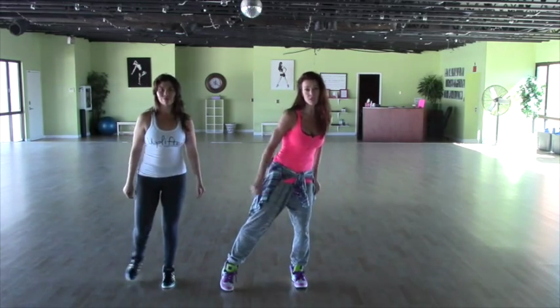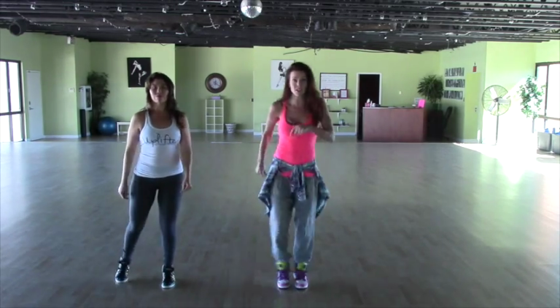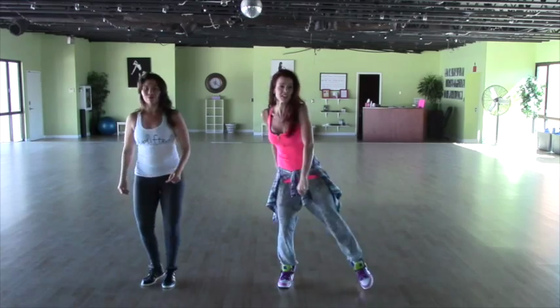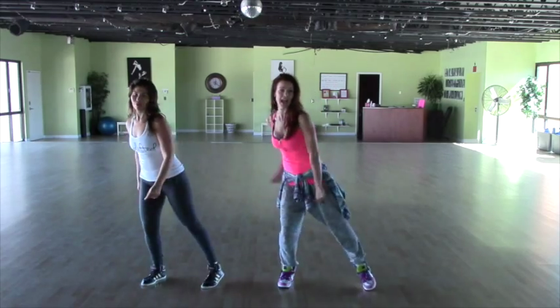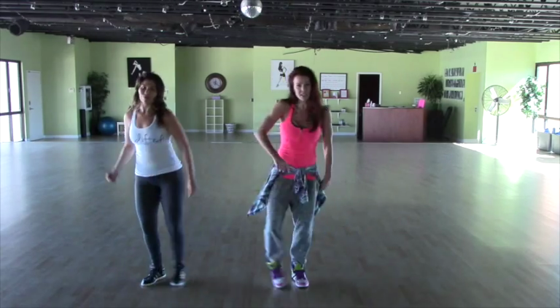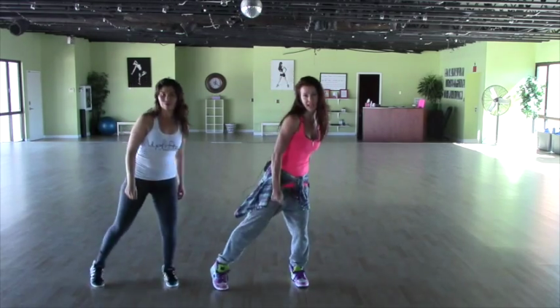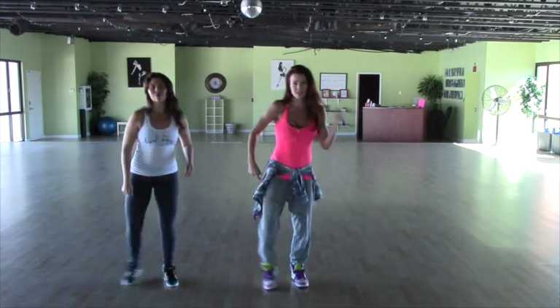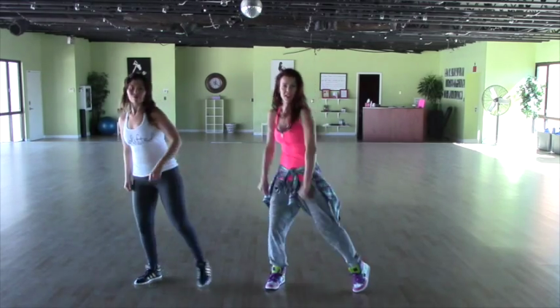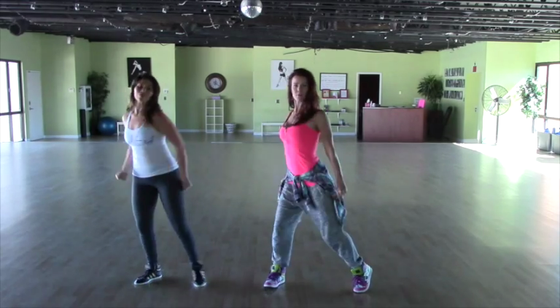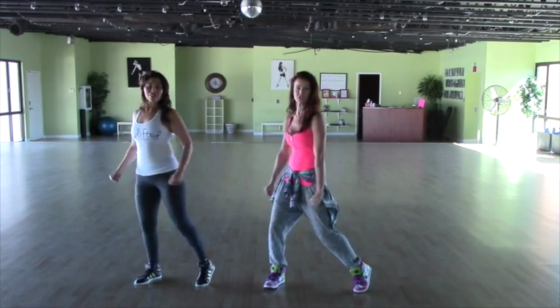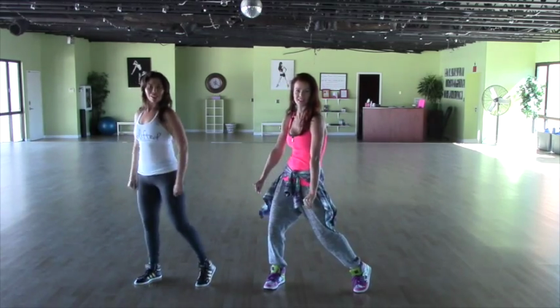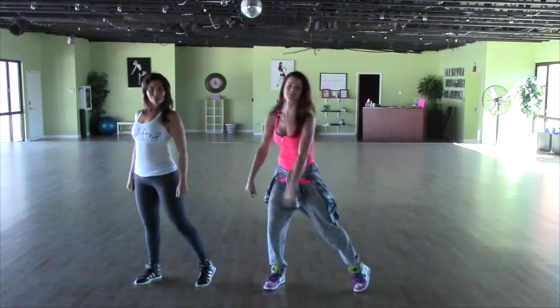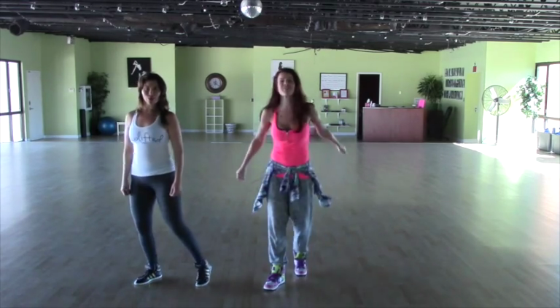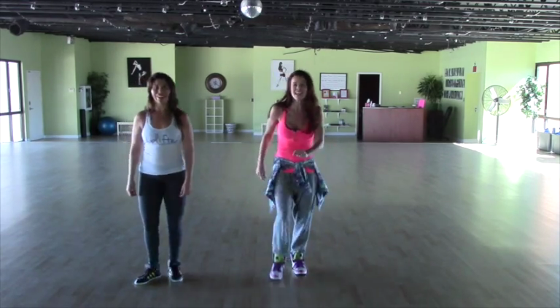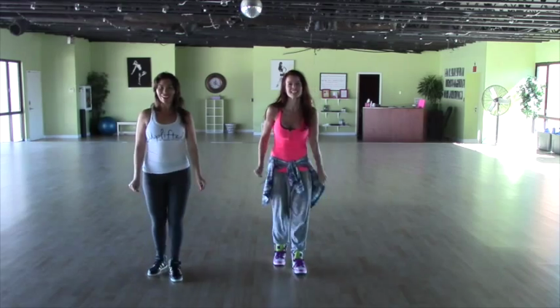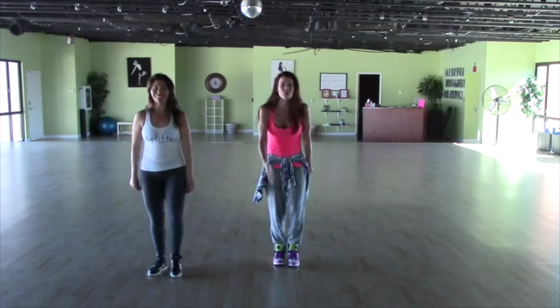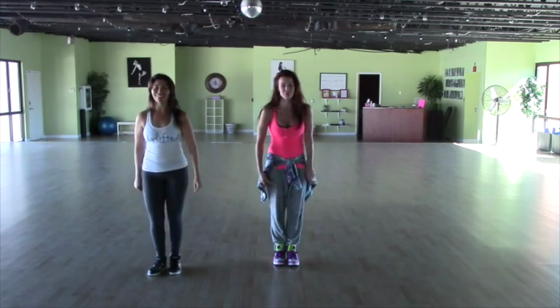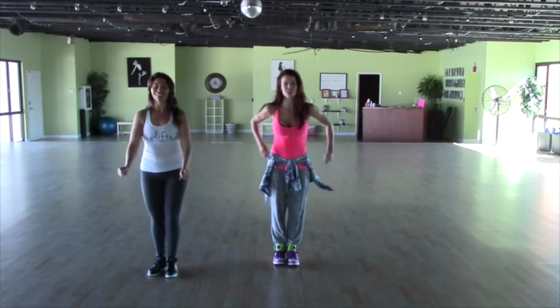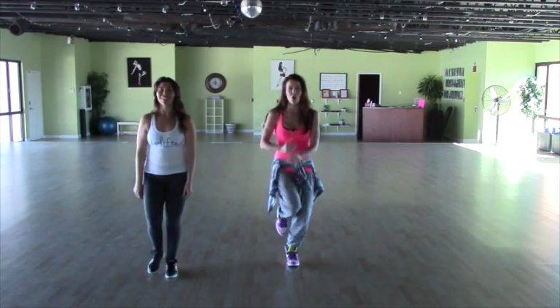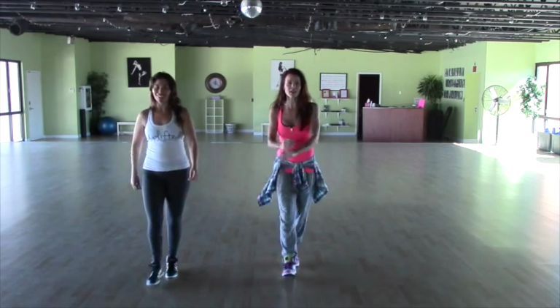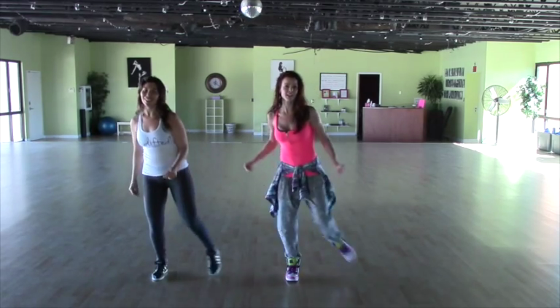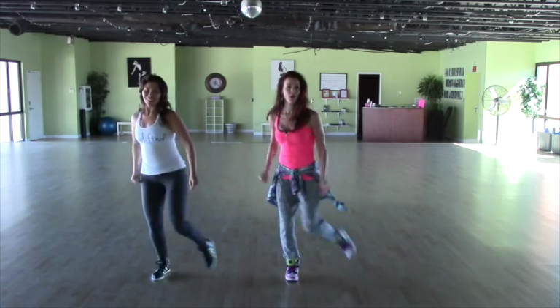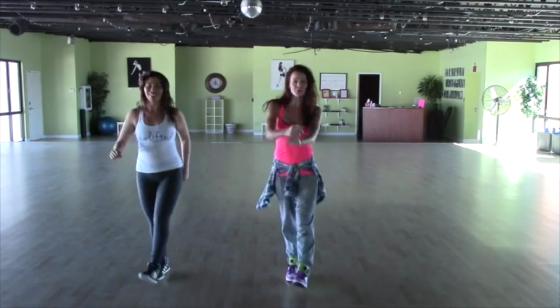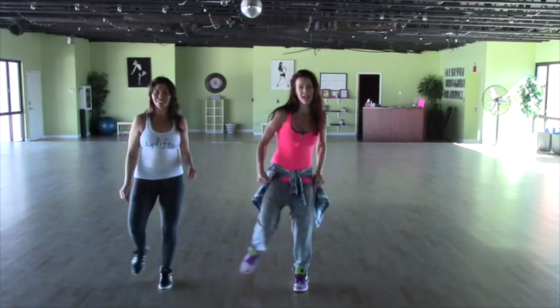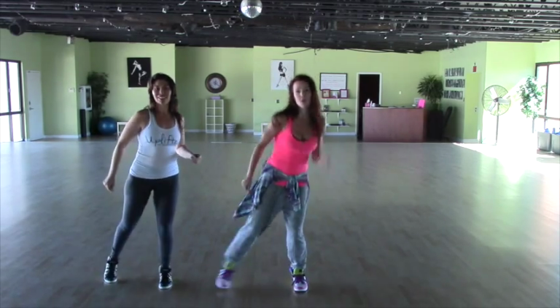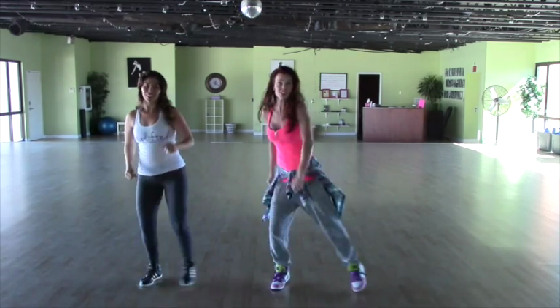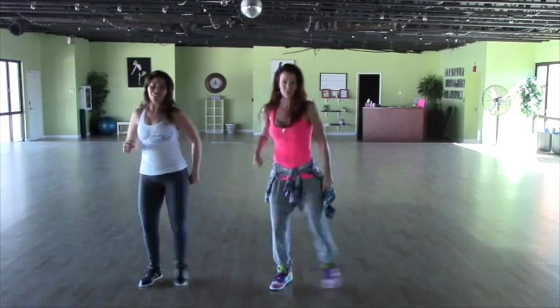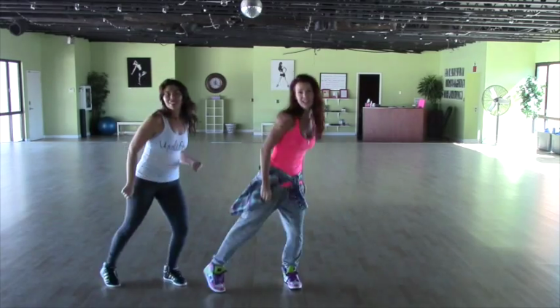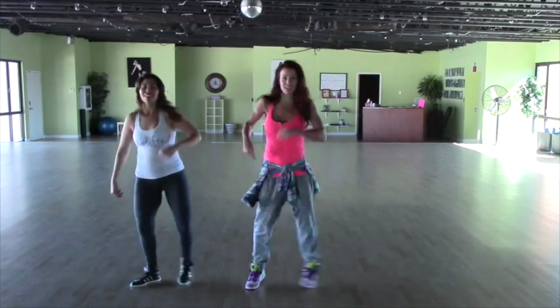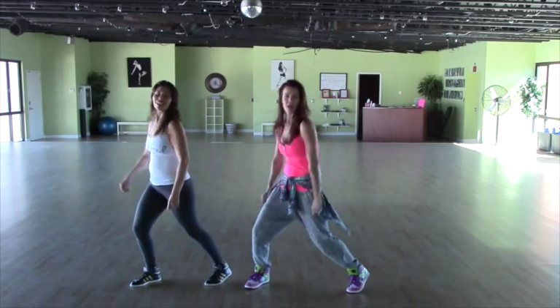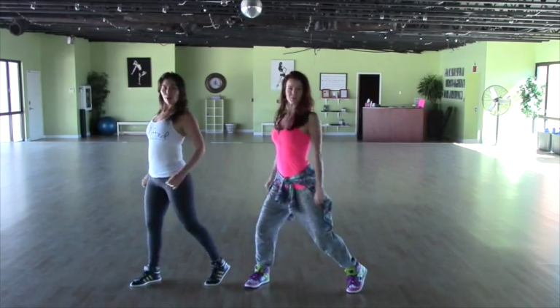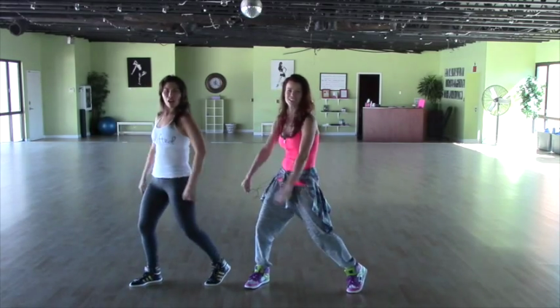Then we're going to switch — touch it out, touch it out, touch it out, pop your chest. Five, six — right foot starts. One and two, three and four, touch it out, touch it out, touch it out, pop your chest. Good.